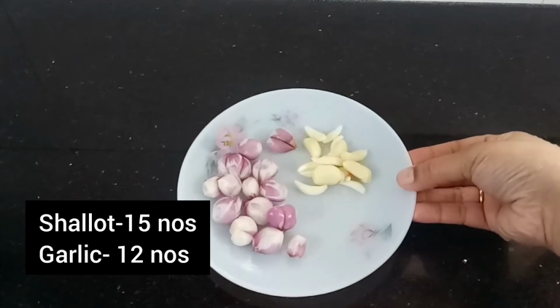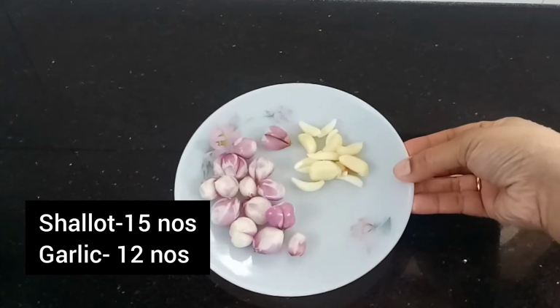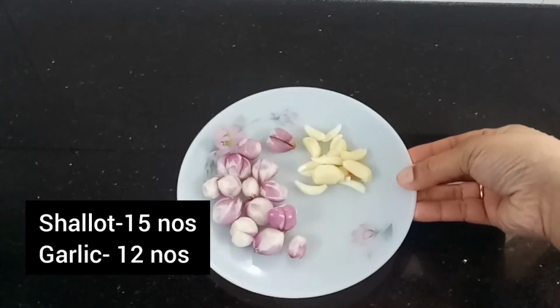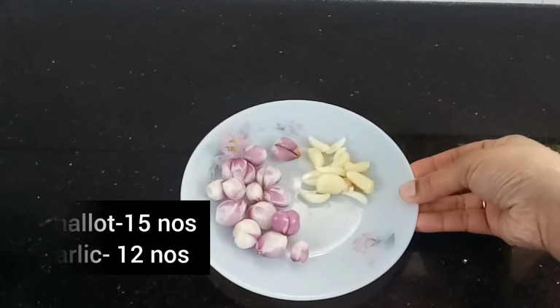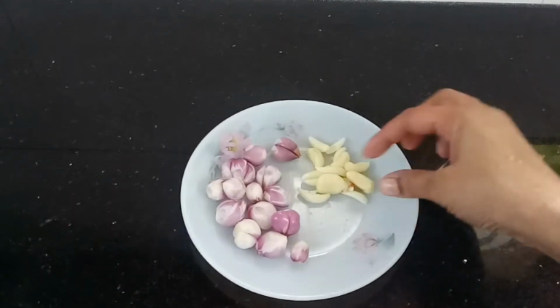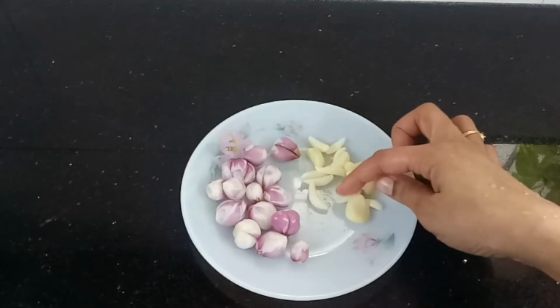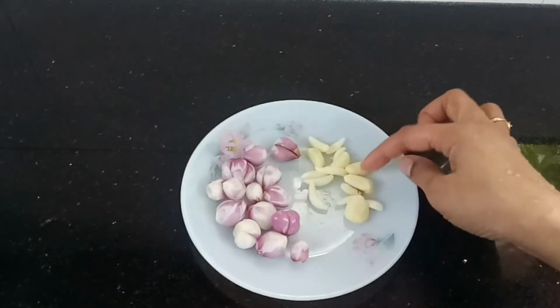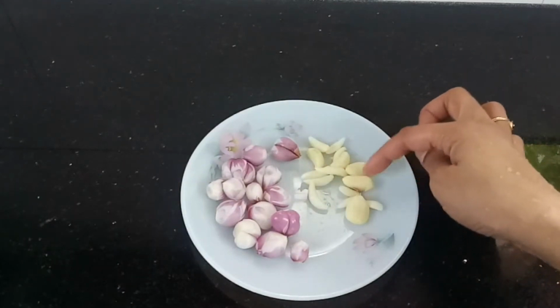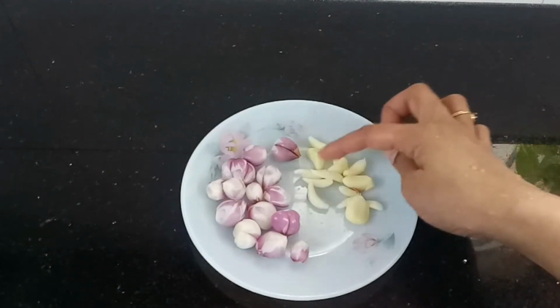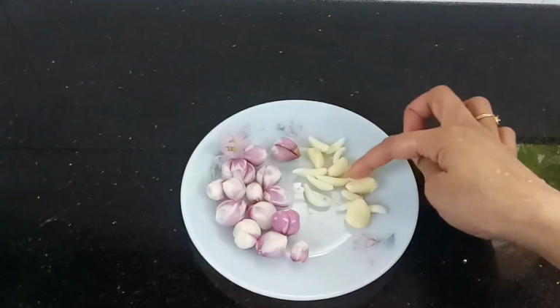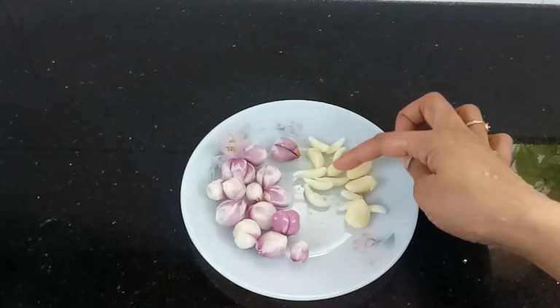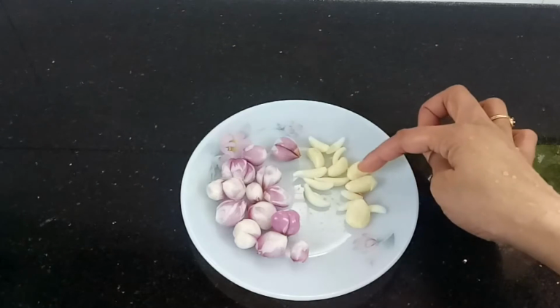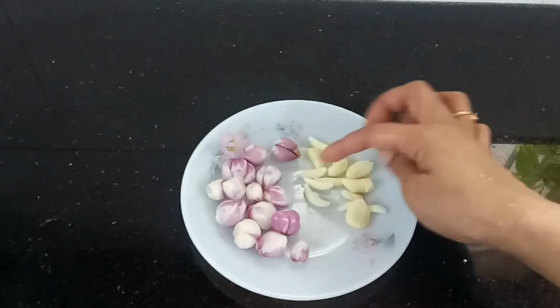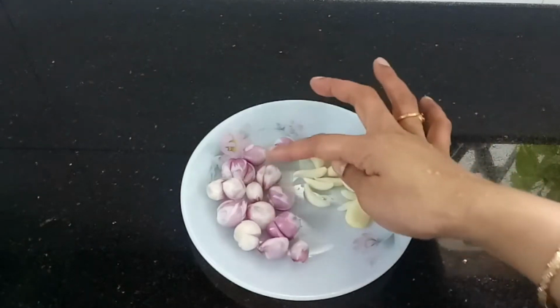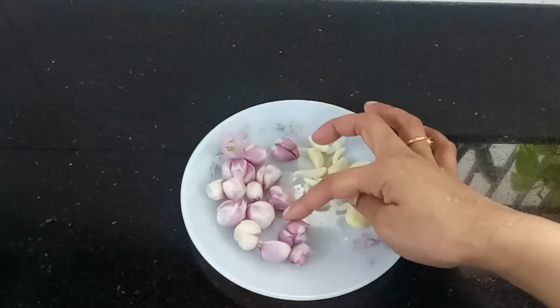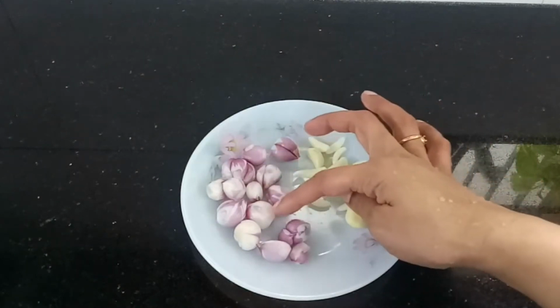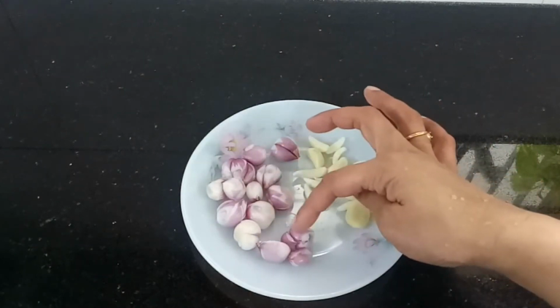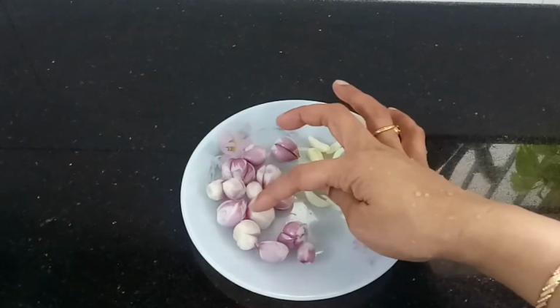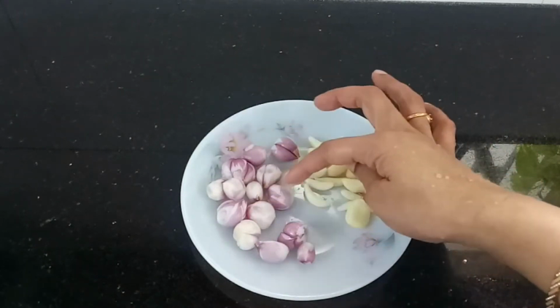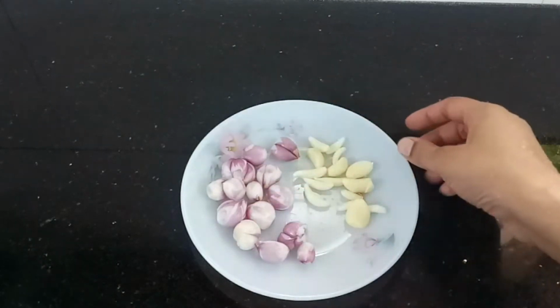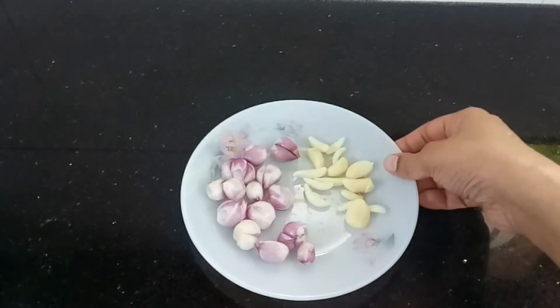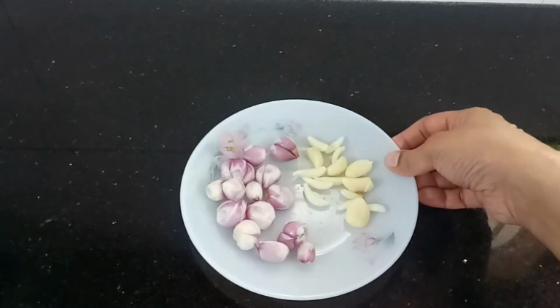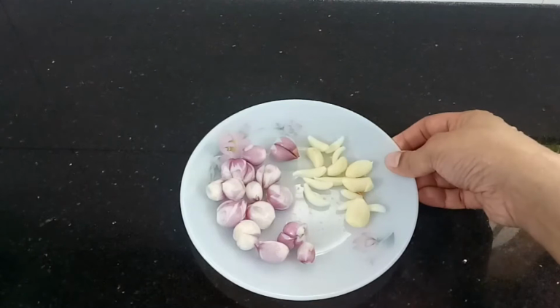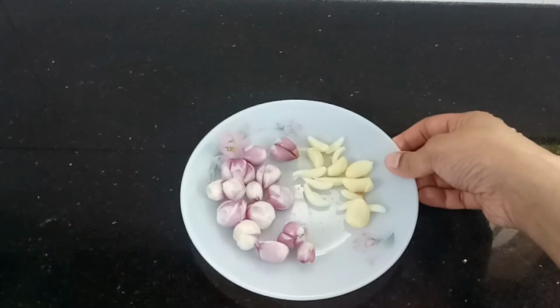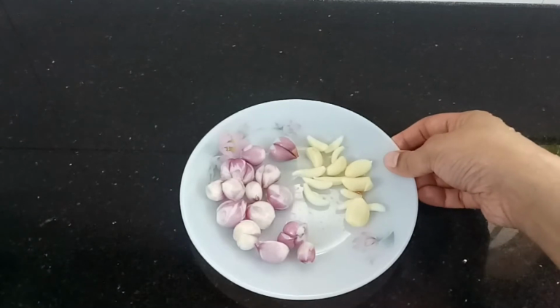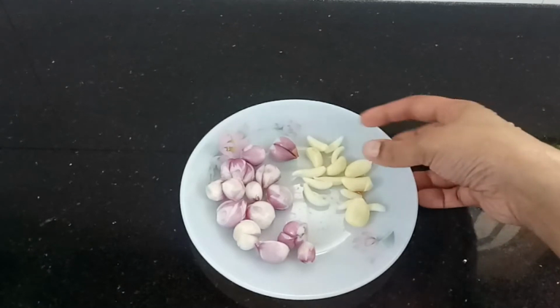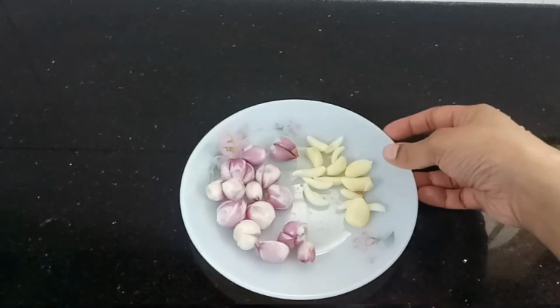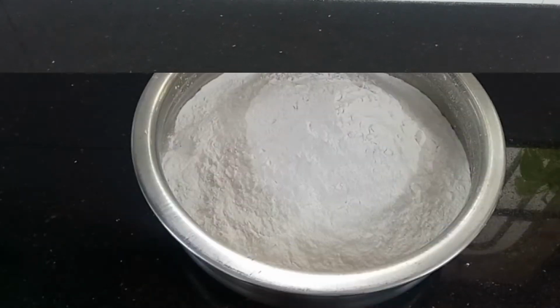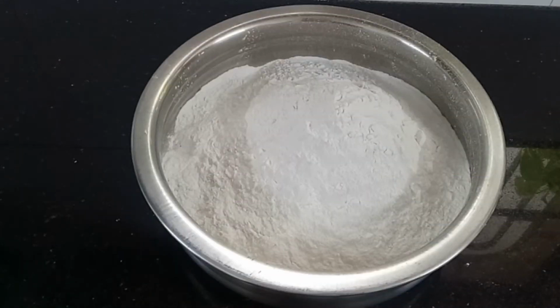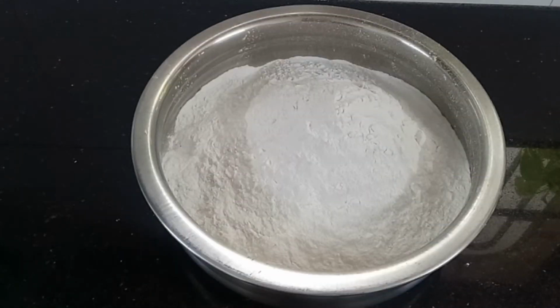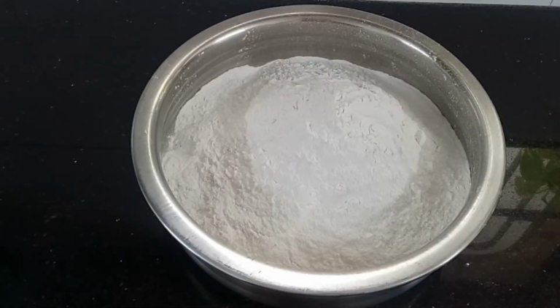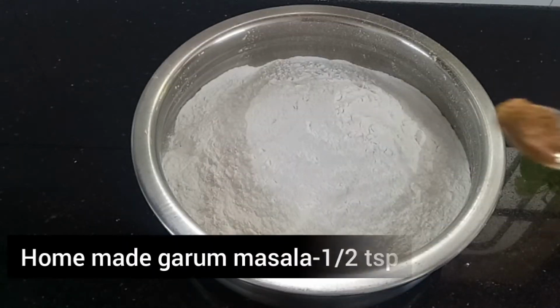I am going to make a fine paste in the pan. I am going to add garam masala.